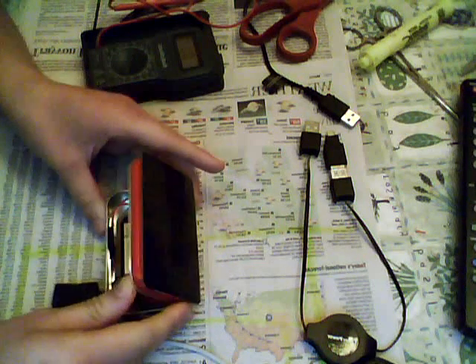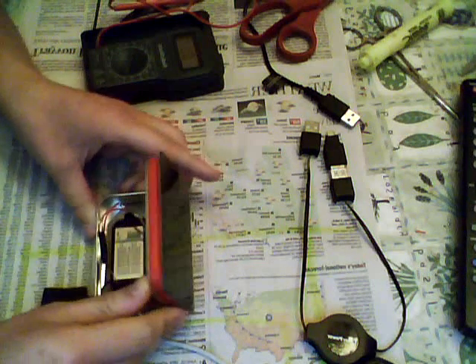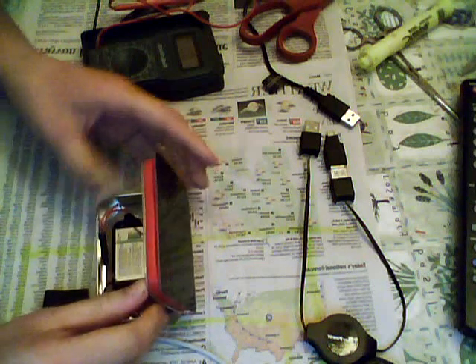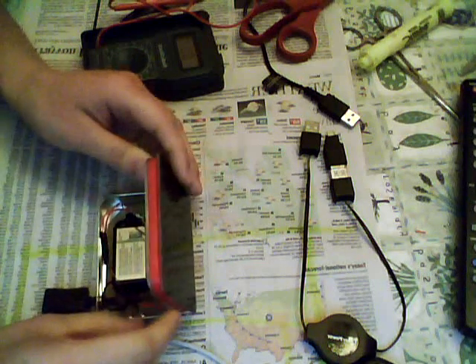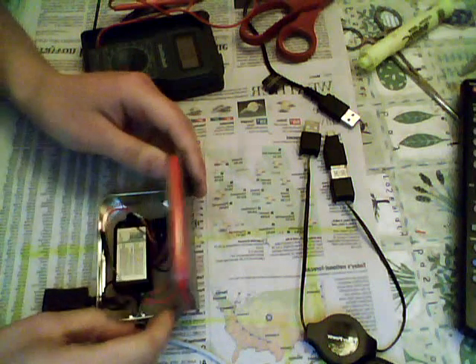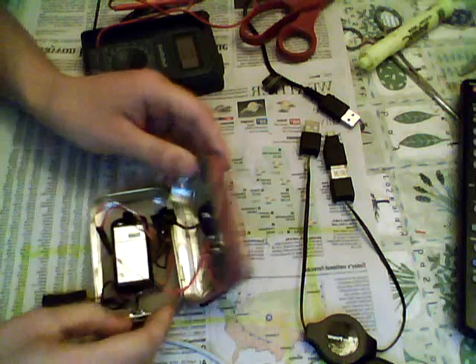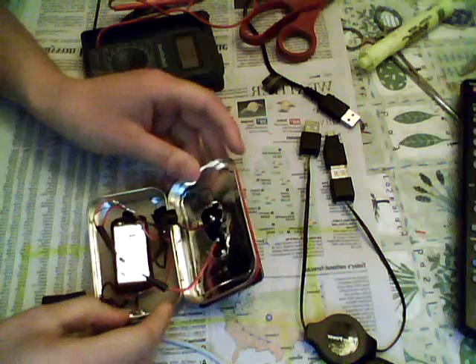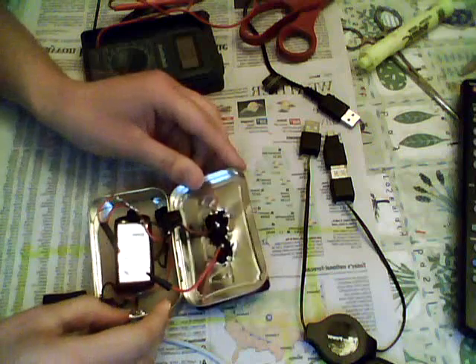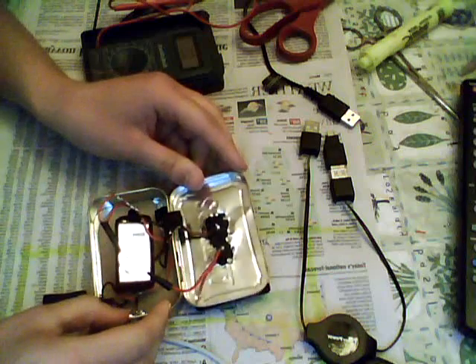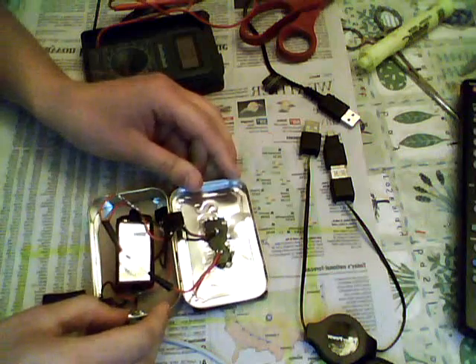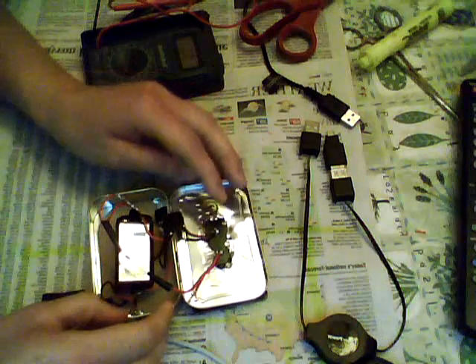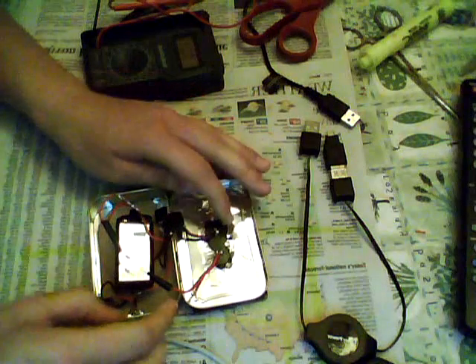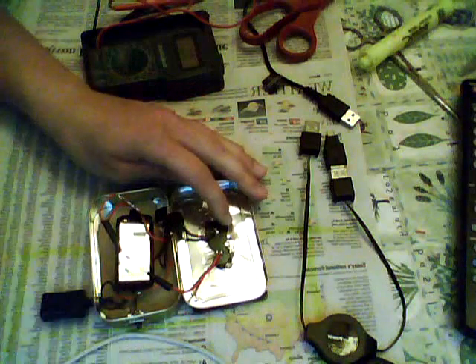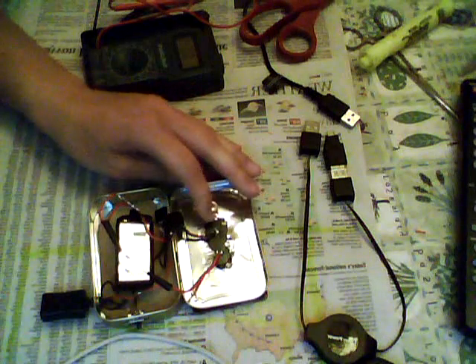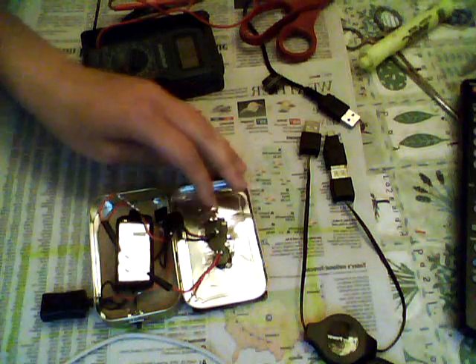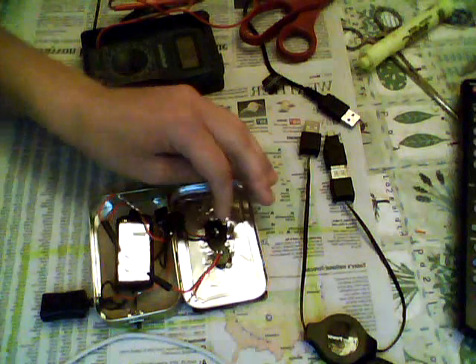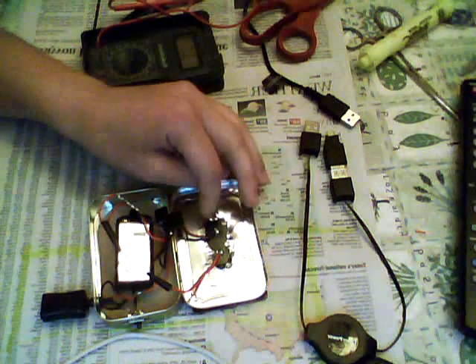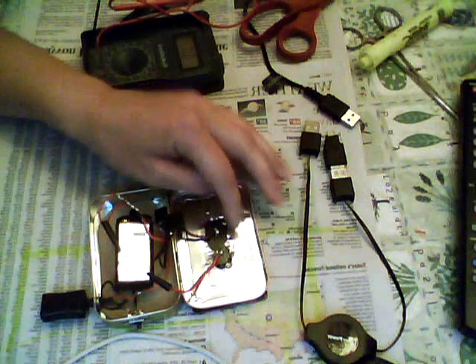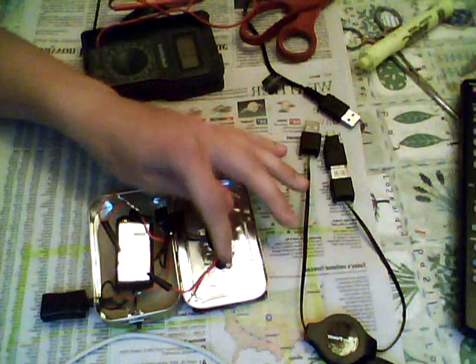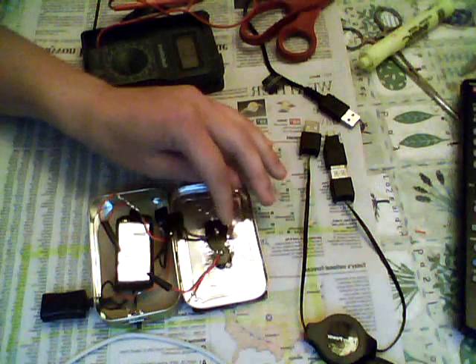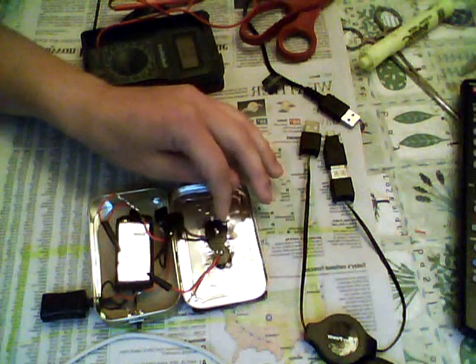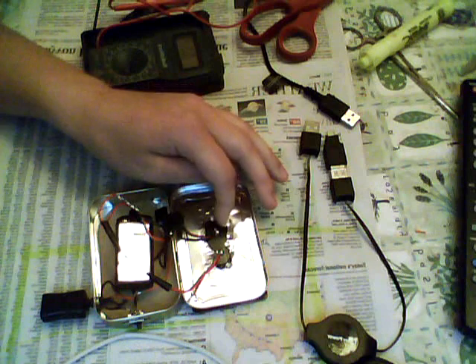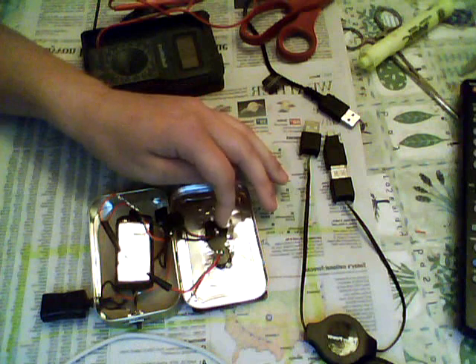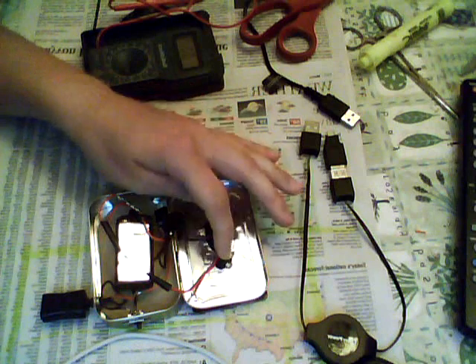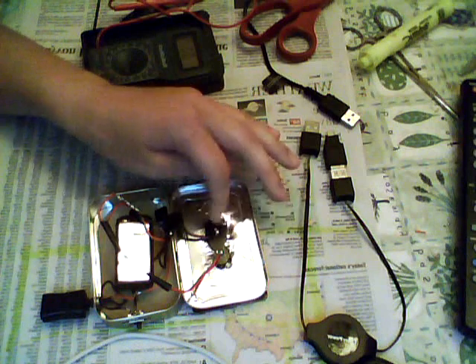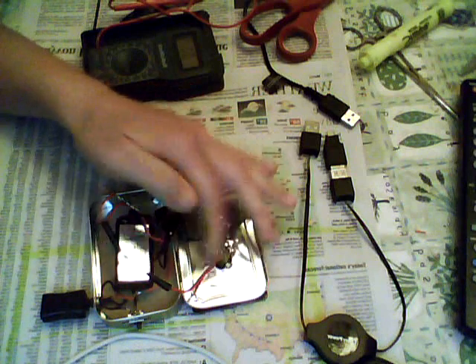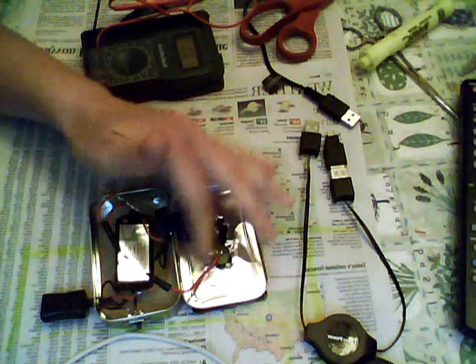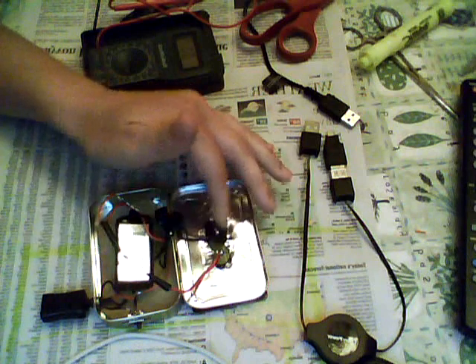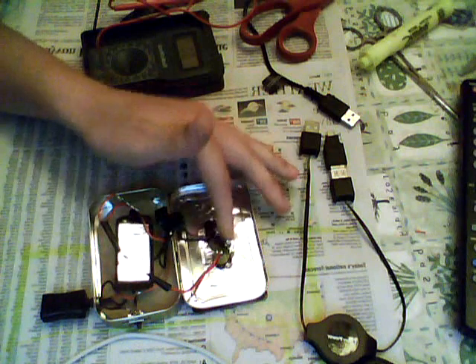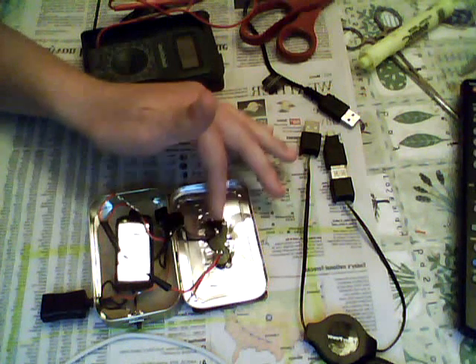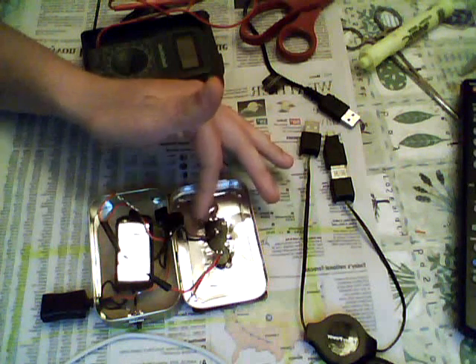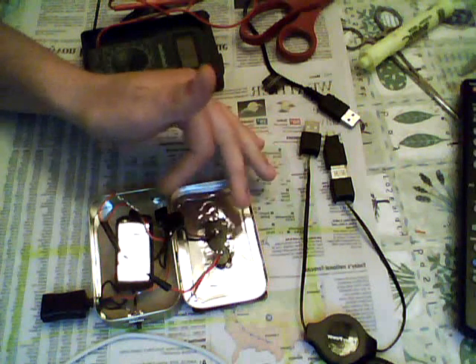Looking inside, what you want to do is cut a hole in the tin — basically in the lid of the tin — to put the two negative and positive leads out.